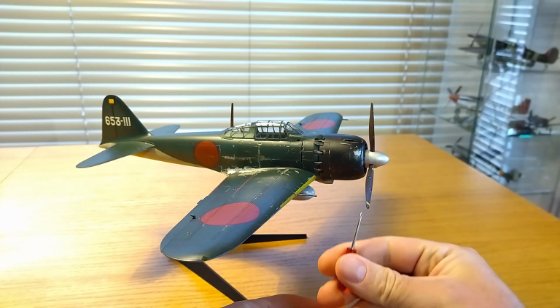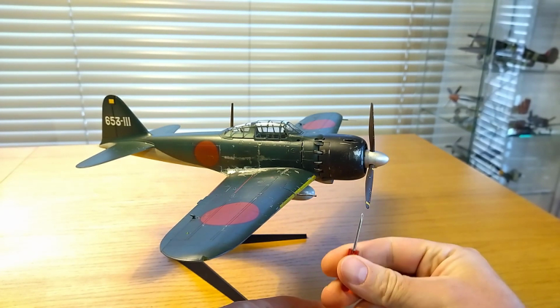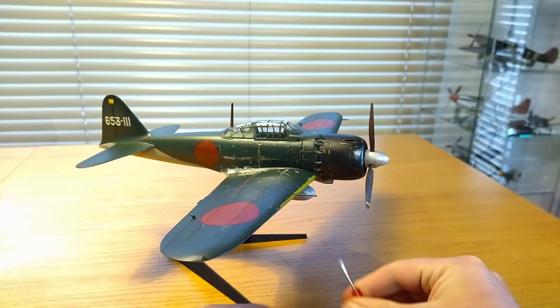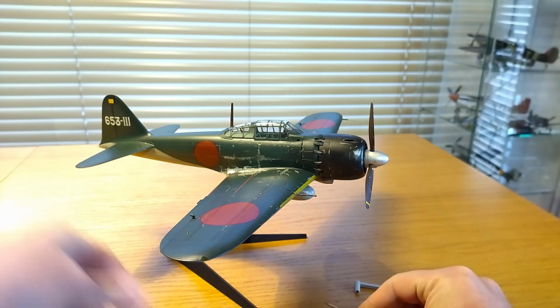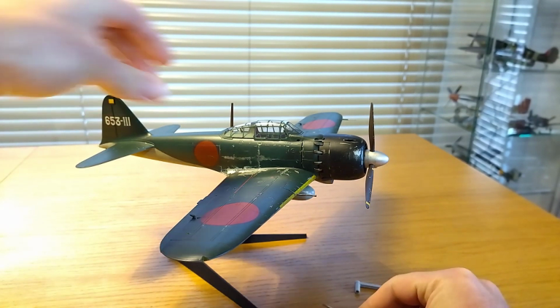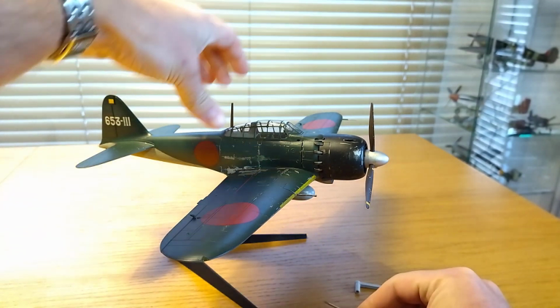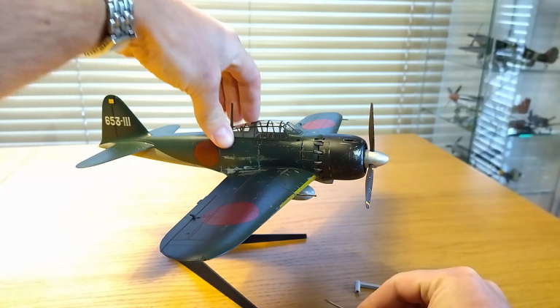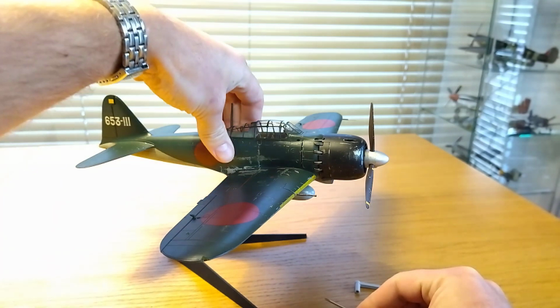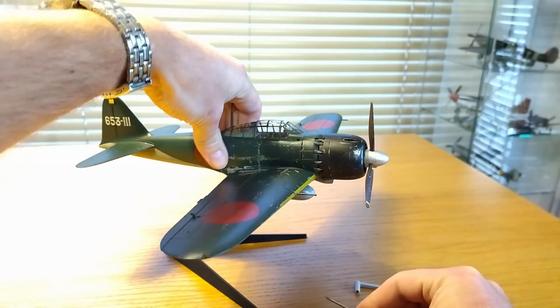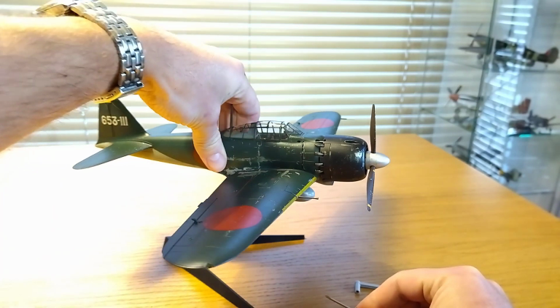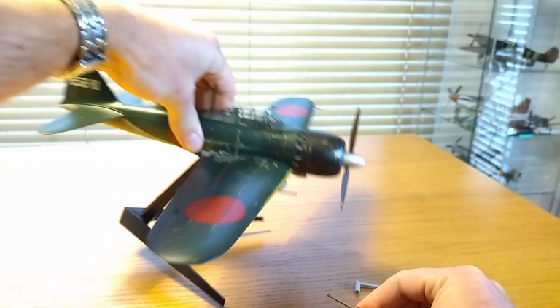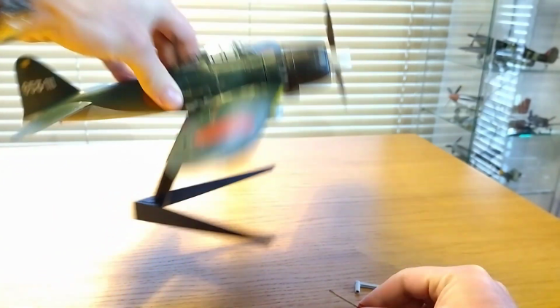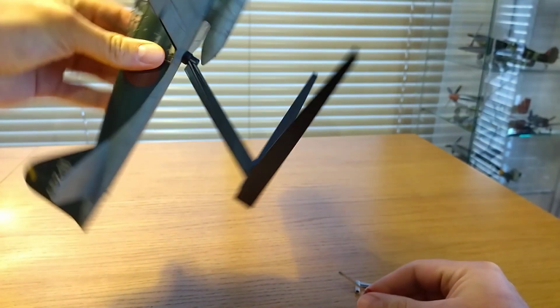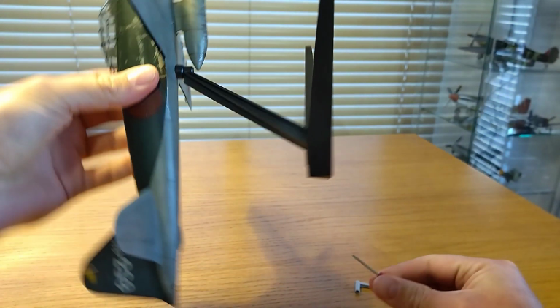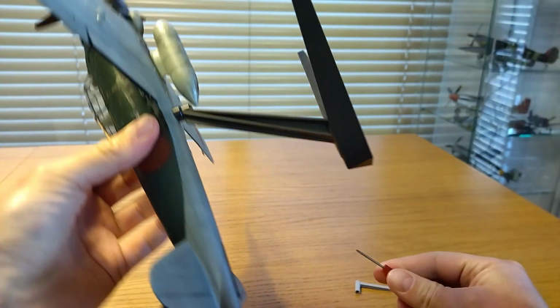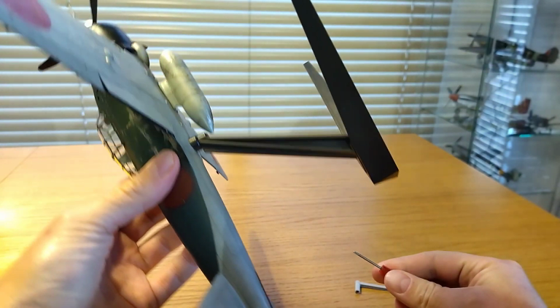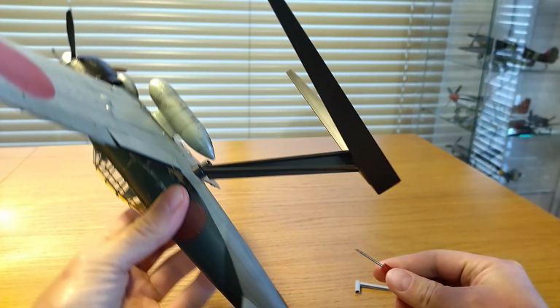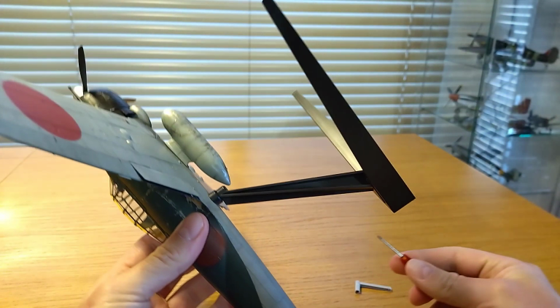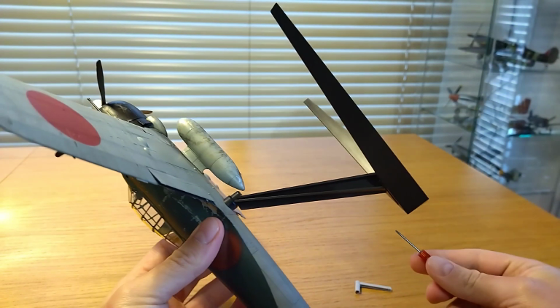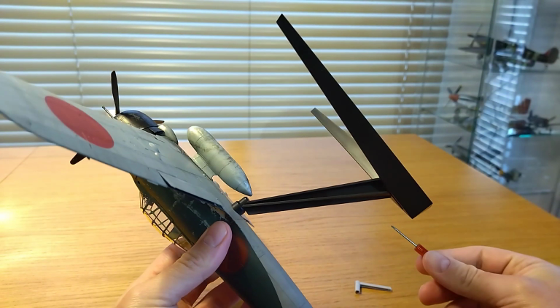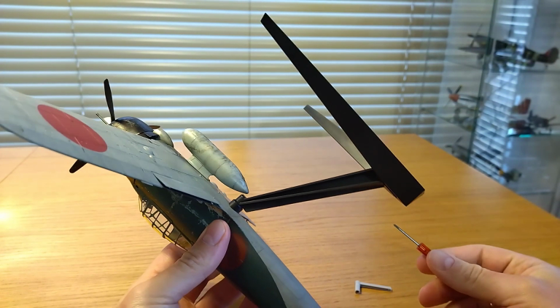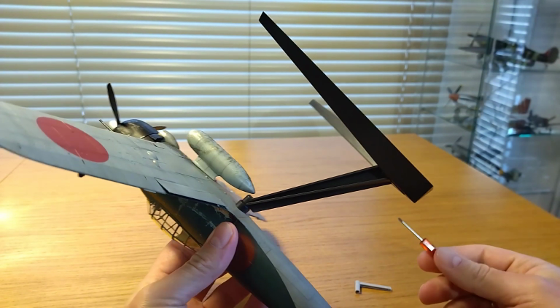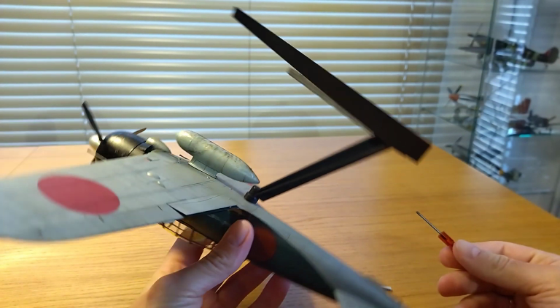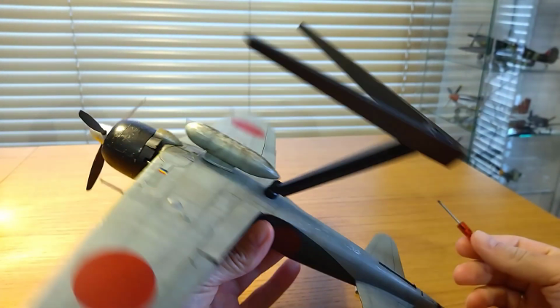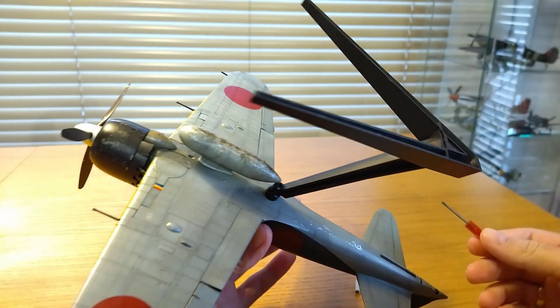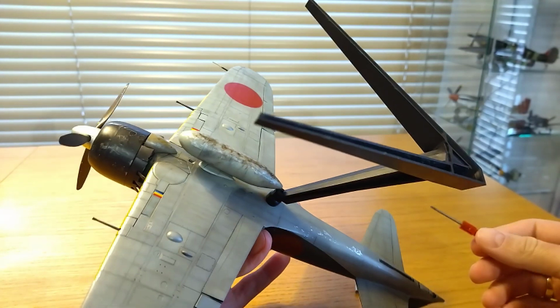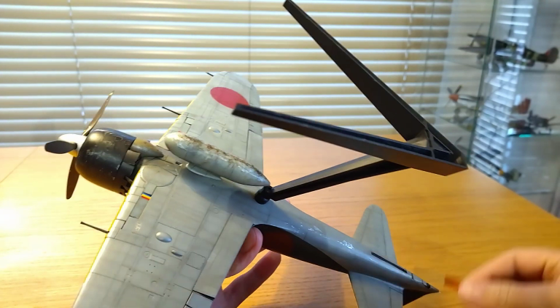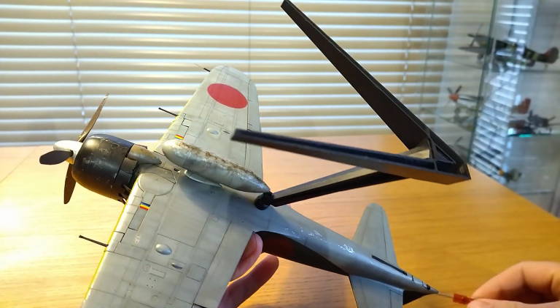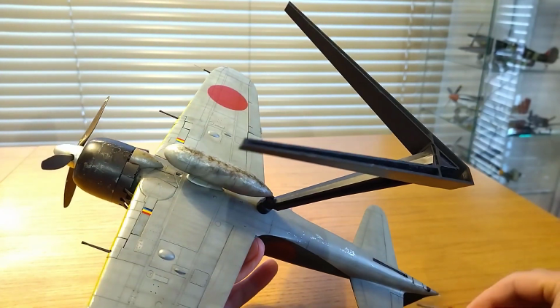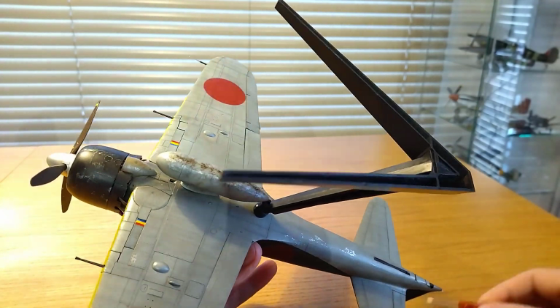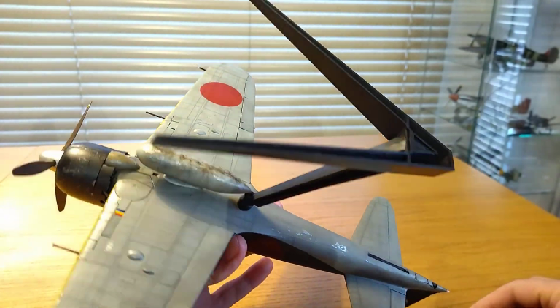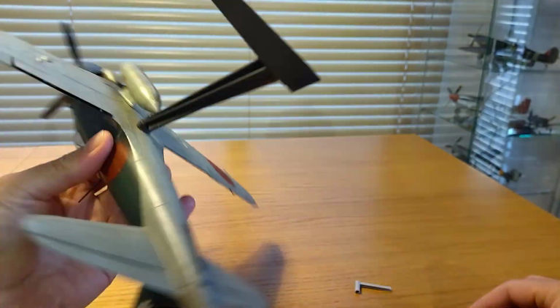One option is to put the model on a display stand in a flying position. The display stand can be removed, but first I have to detach the fuel tank.